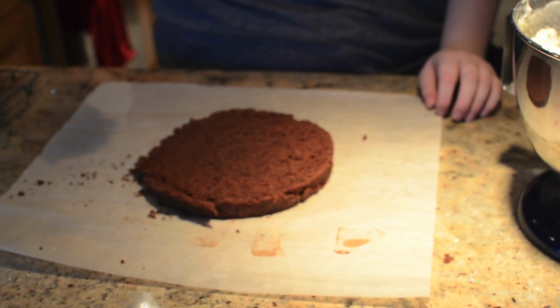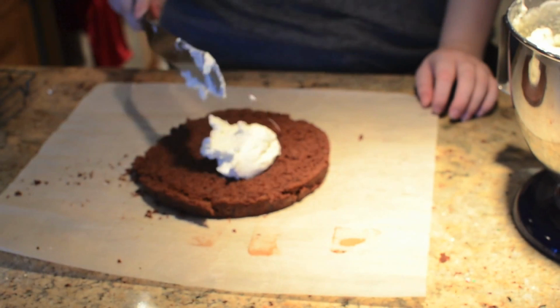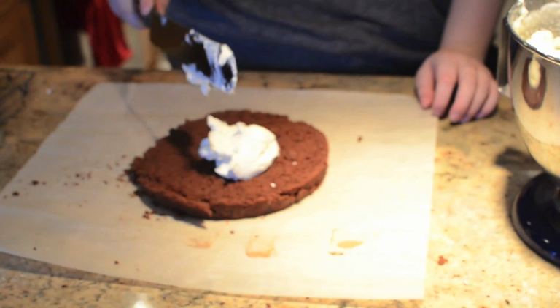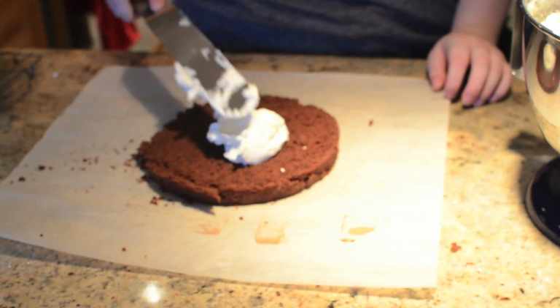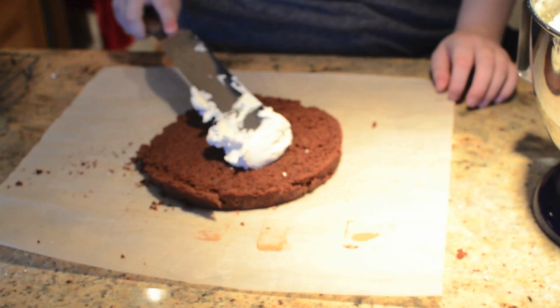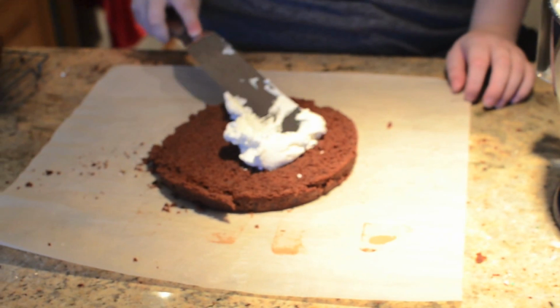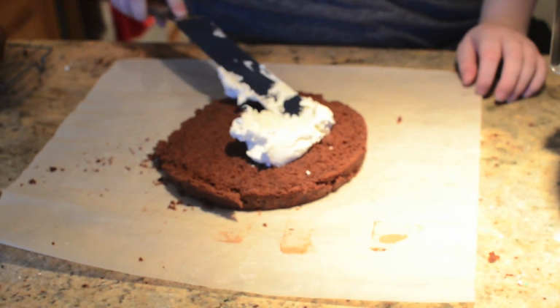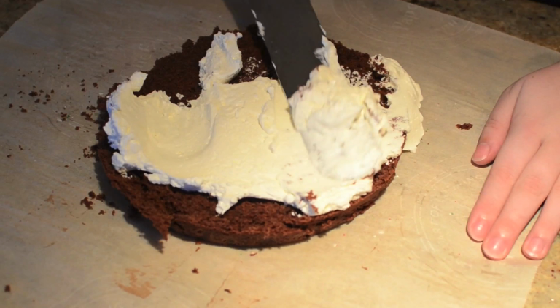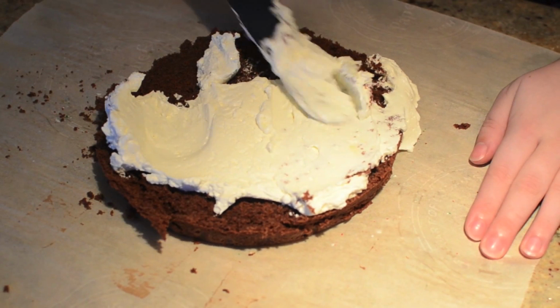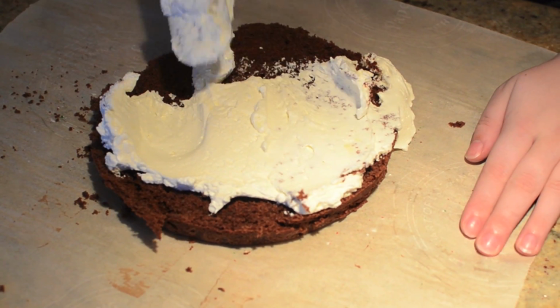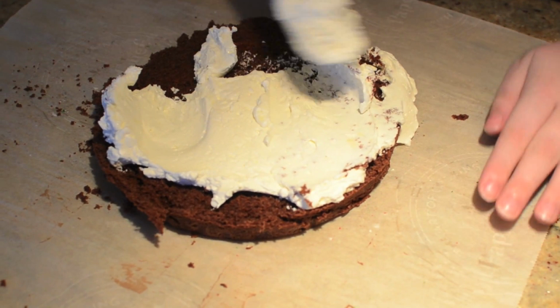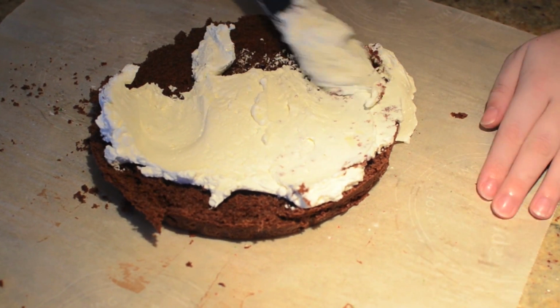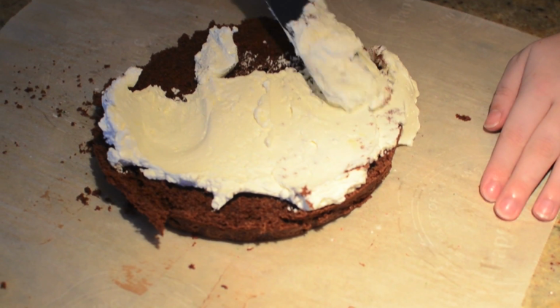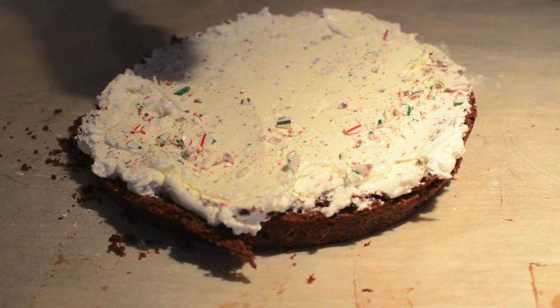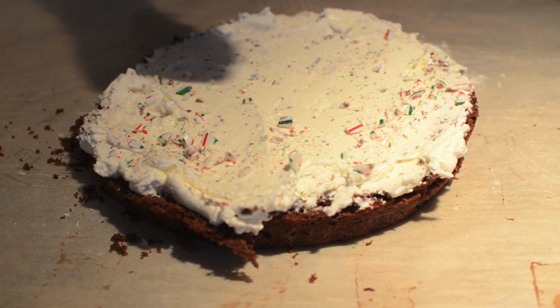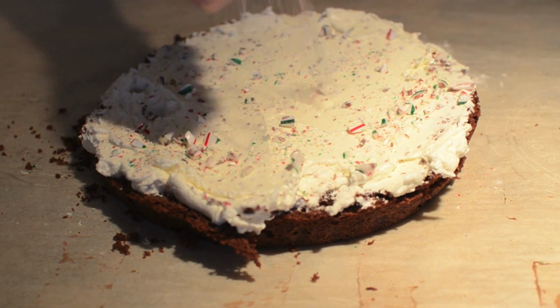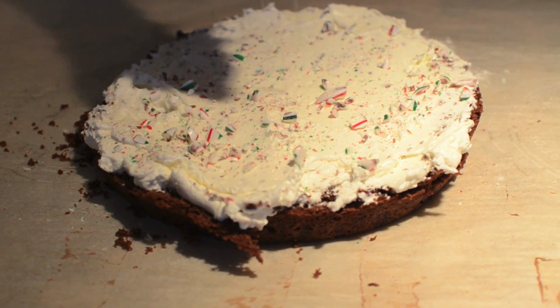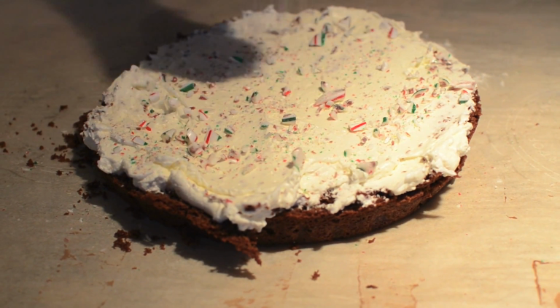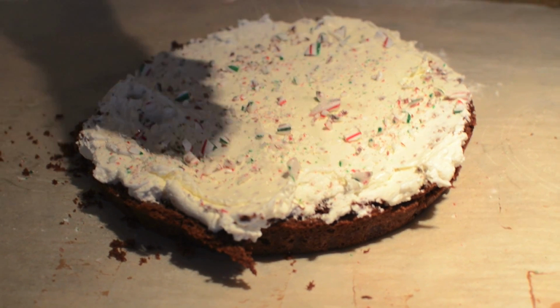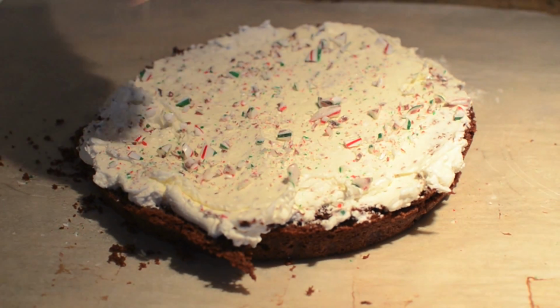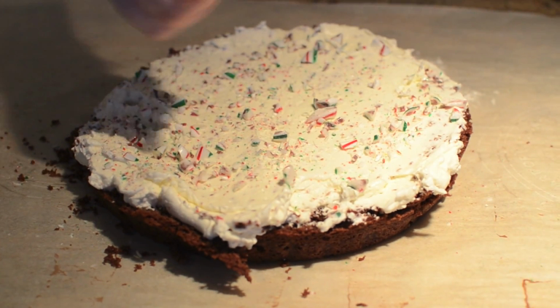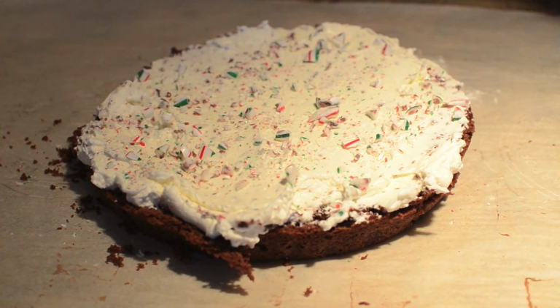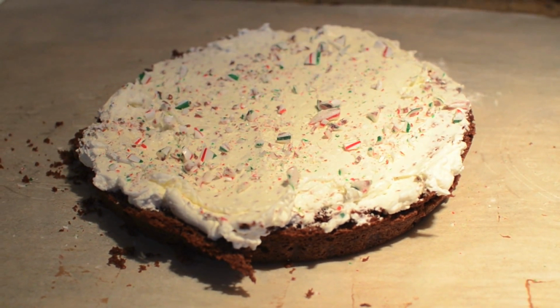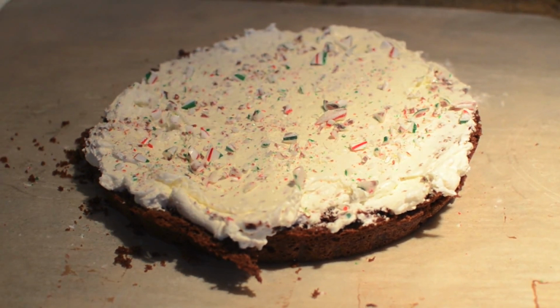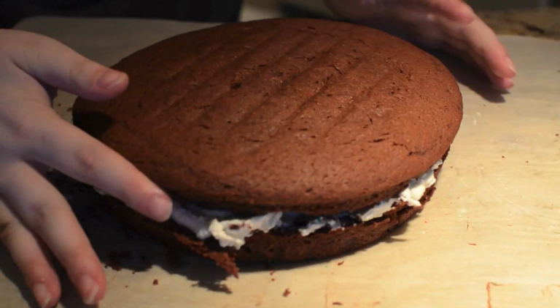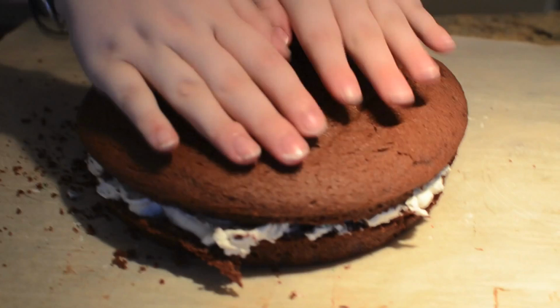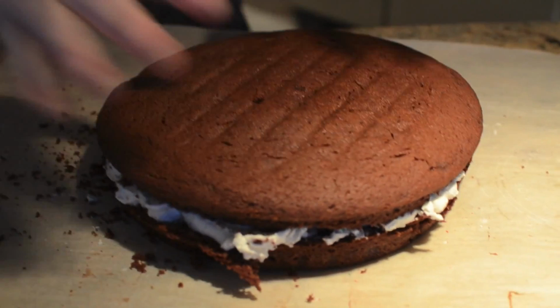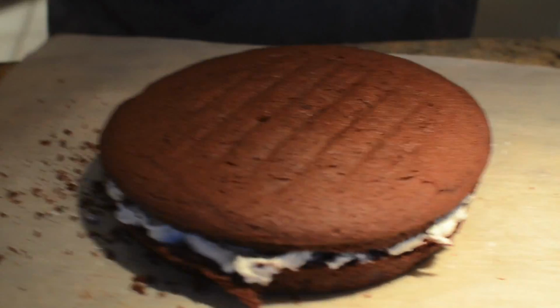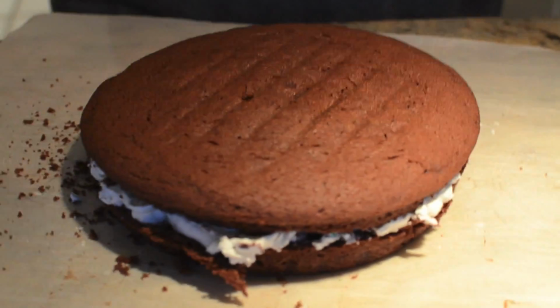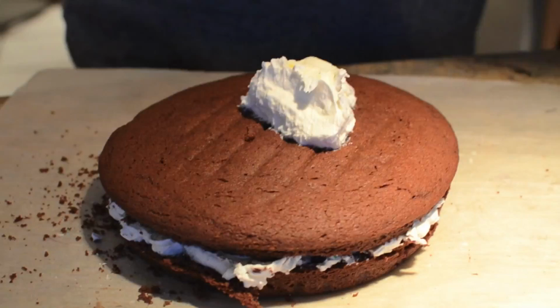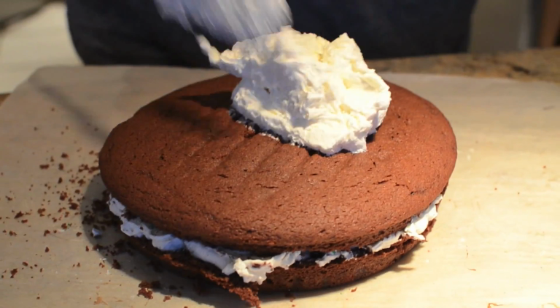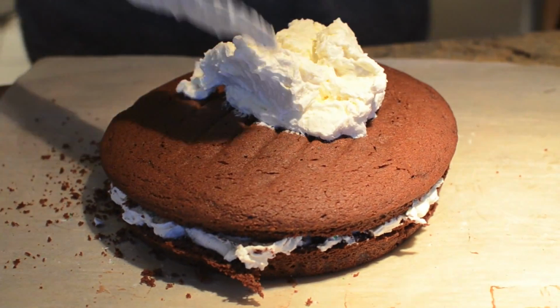Spread the buttercream around the perimeter and between the layers of the cake, then sprinkle the peppermint candy cane on the buttercream between the layers and onto the cake.